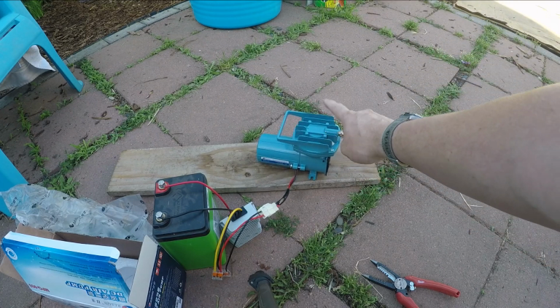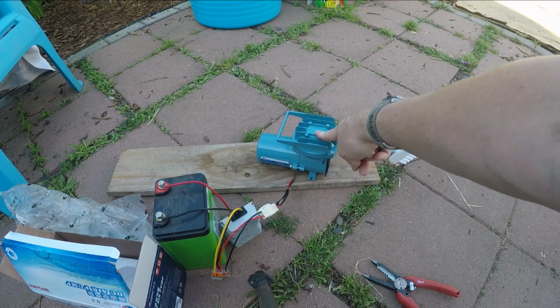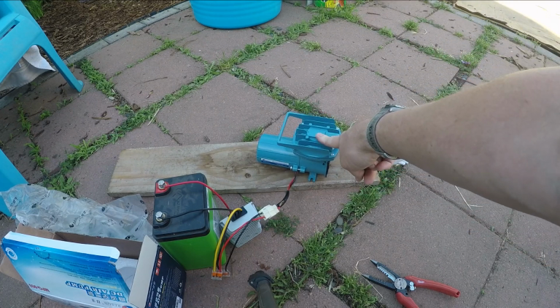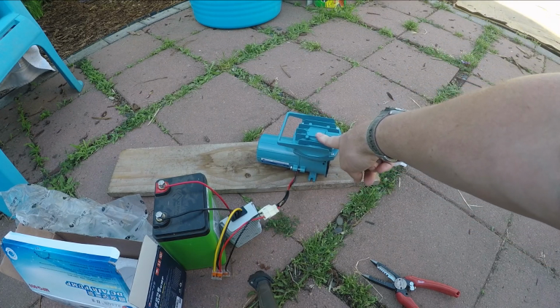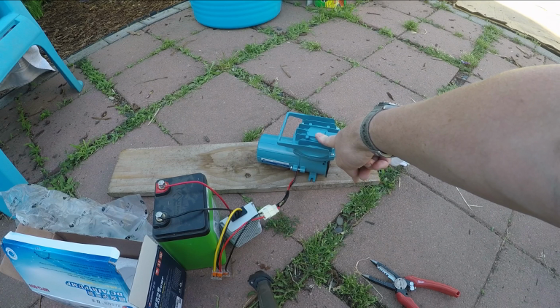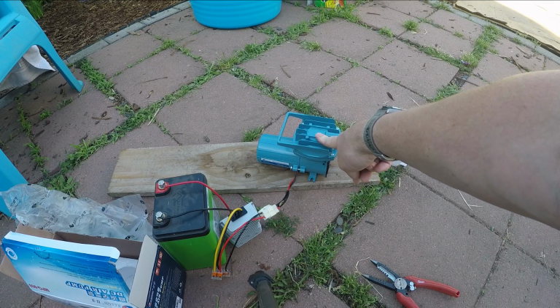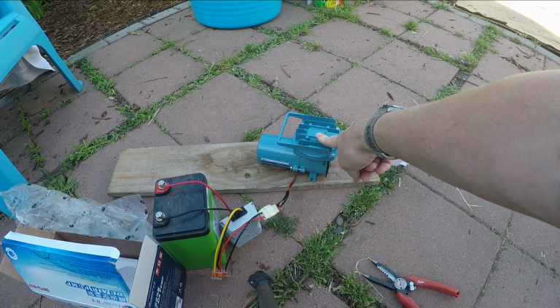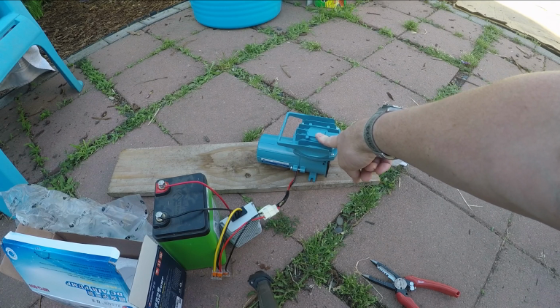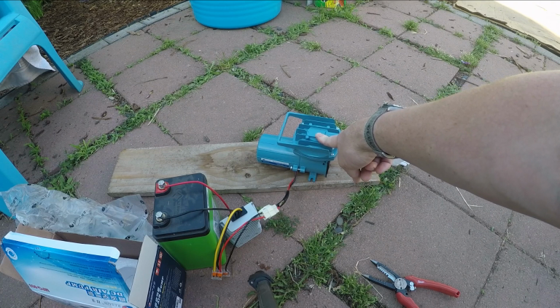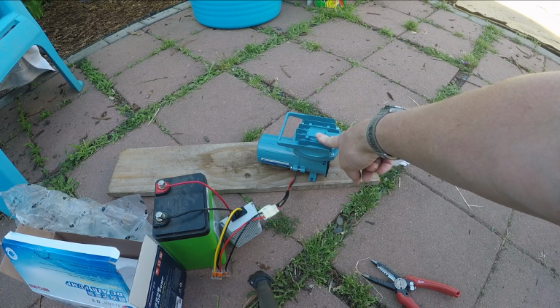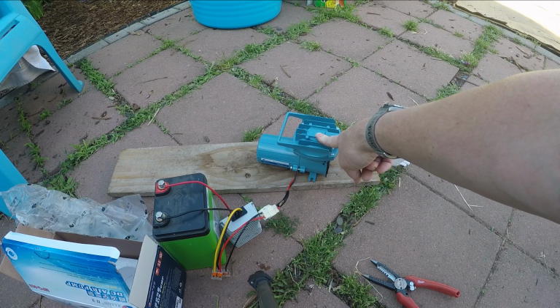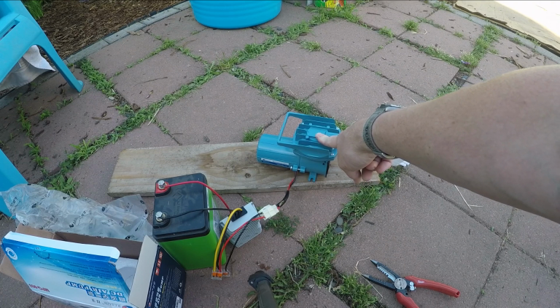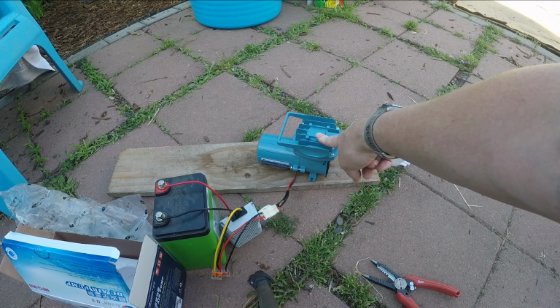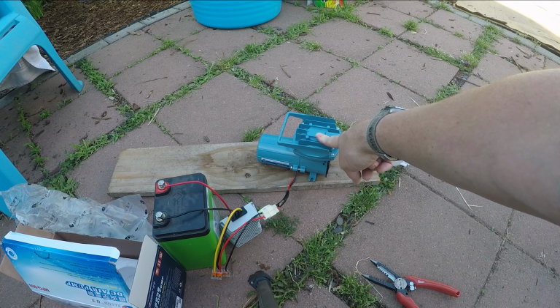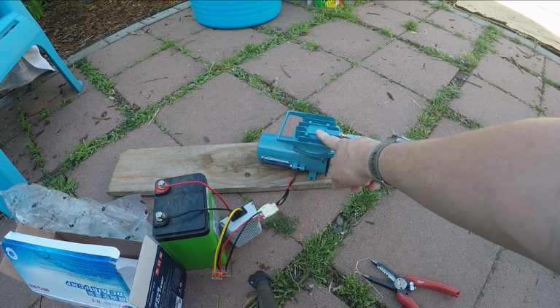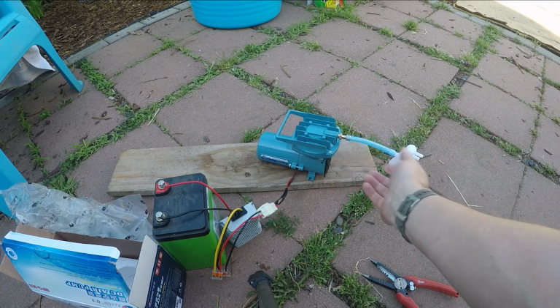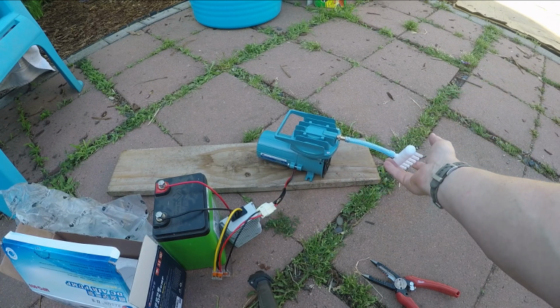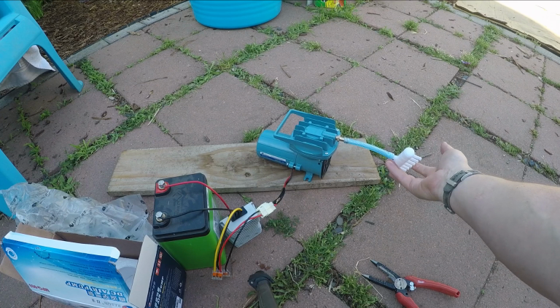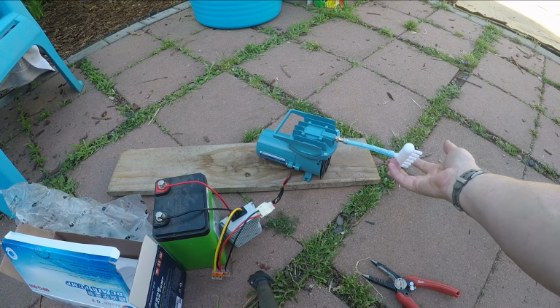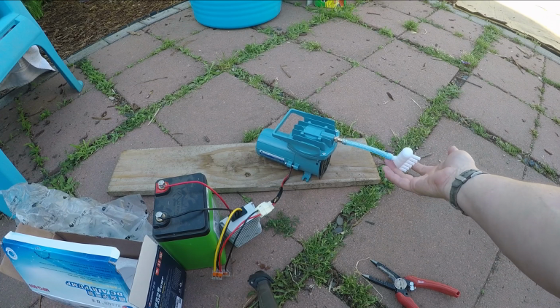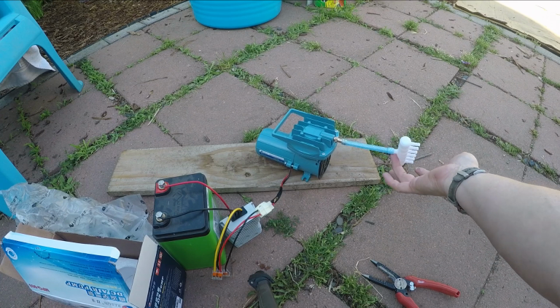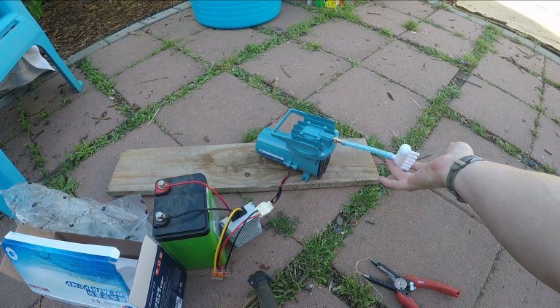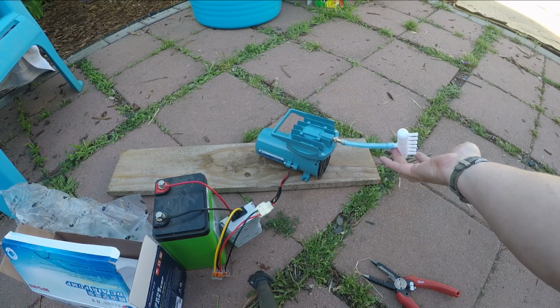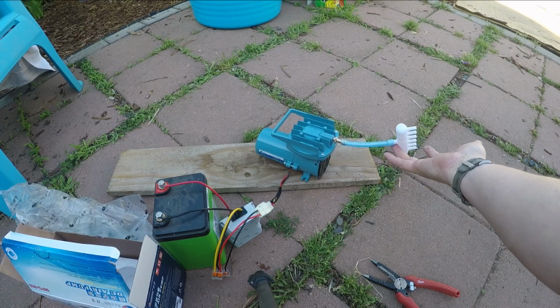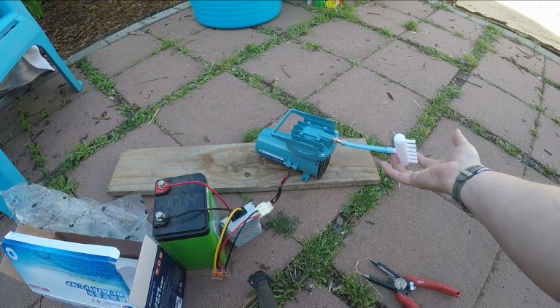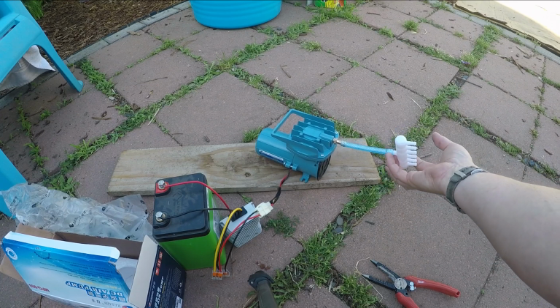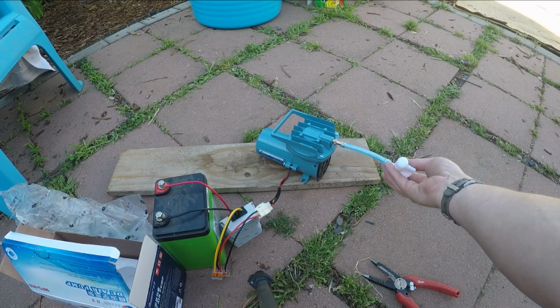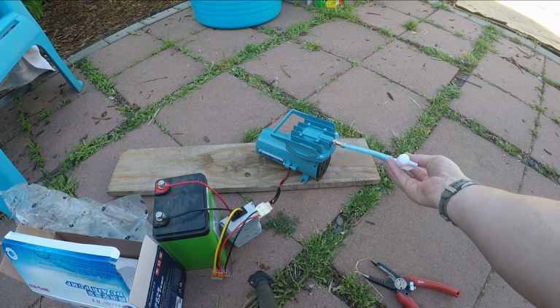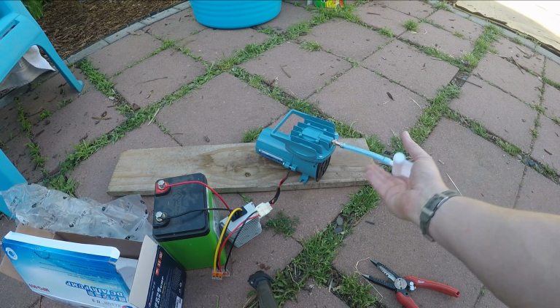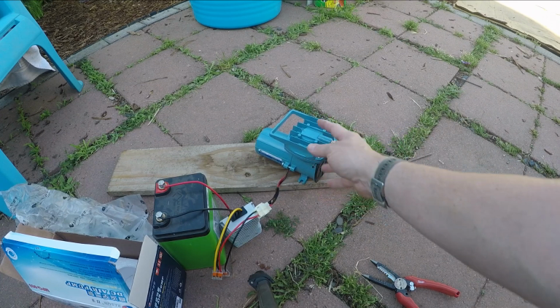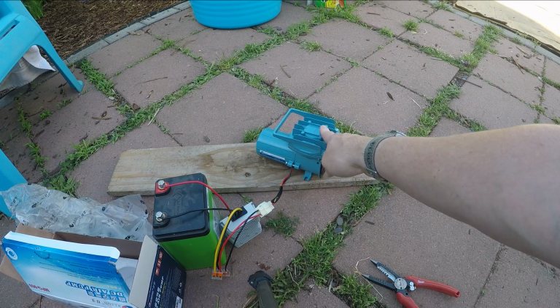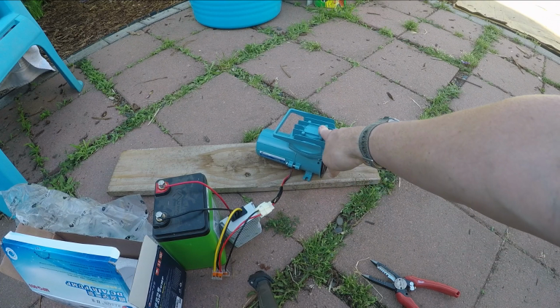This pump was $30 to $40, somewhere in there. But that should be enough to aerate two IBC totes and a solids barrel, and hopefully run for years.